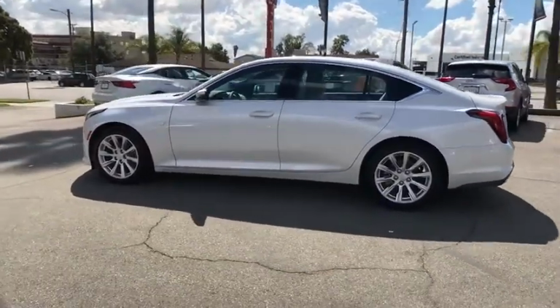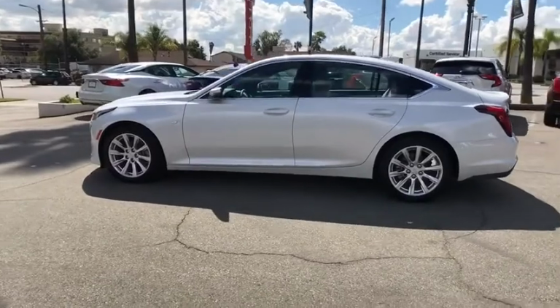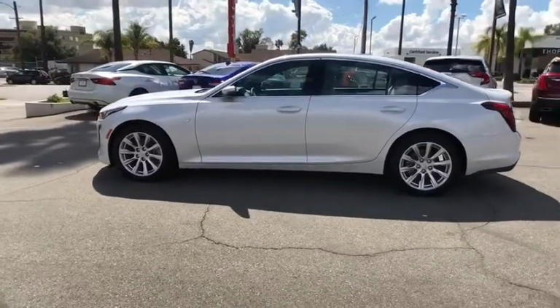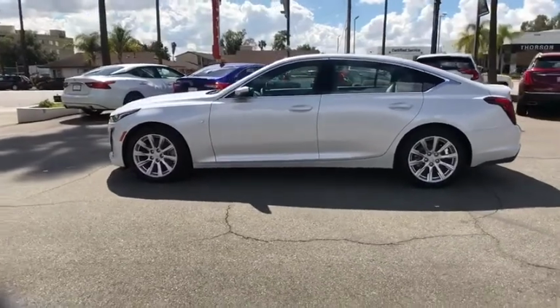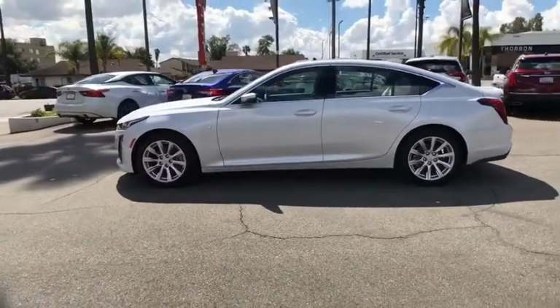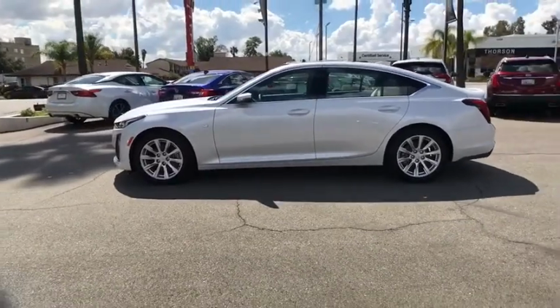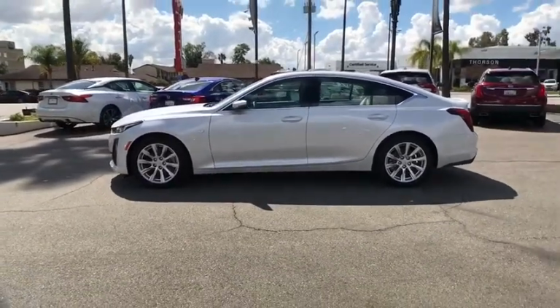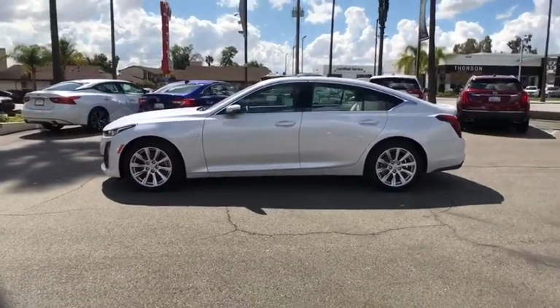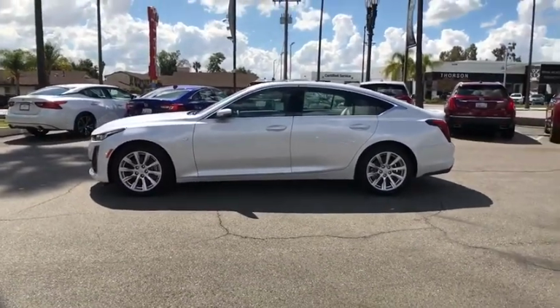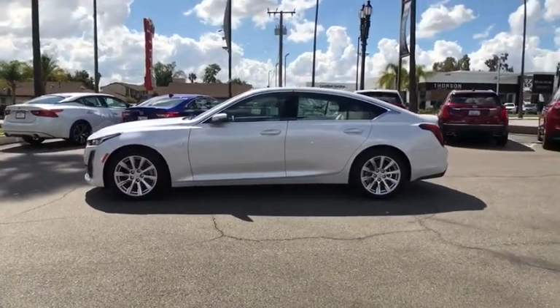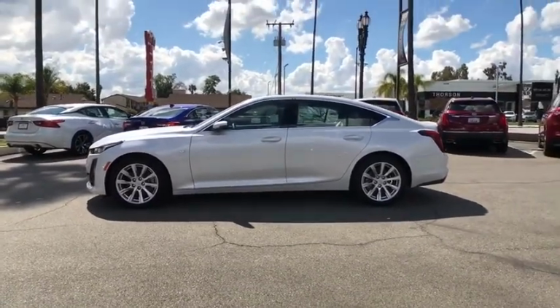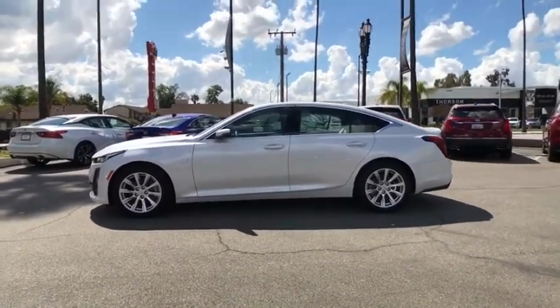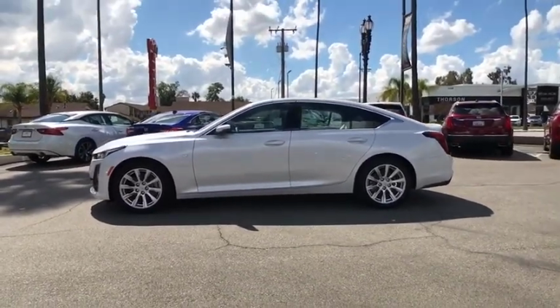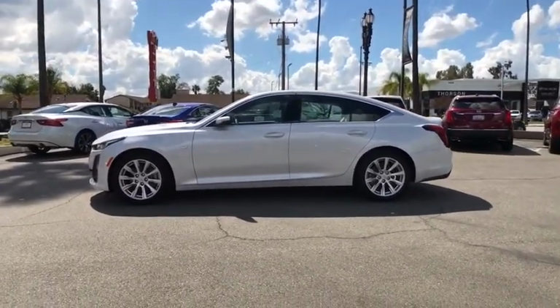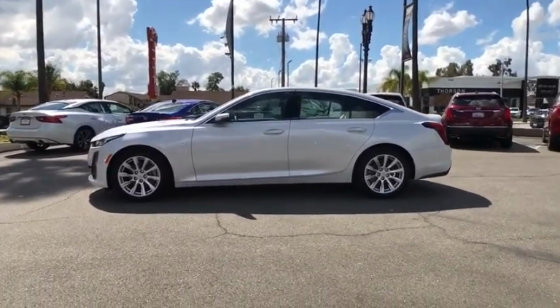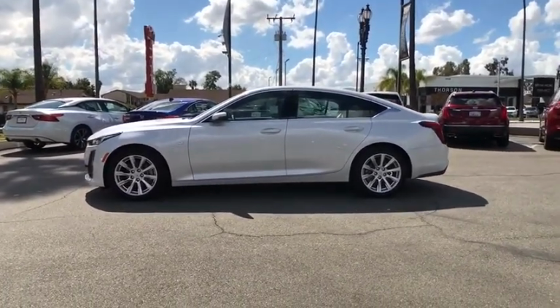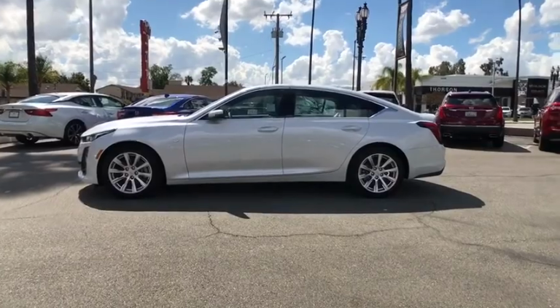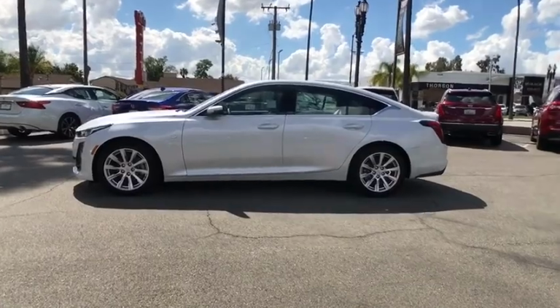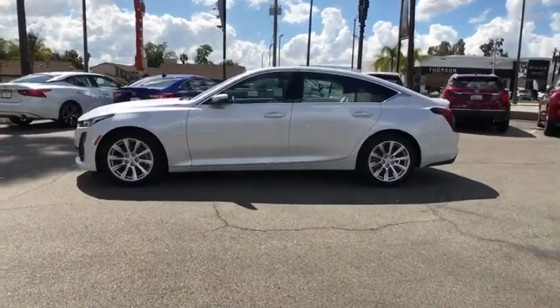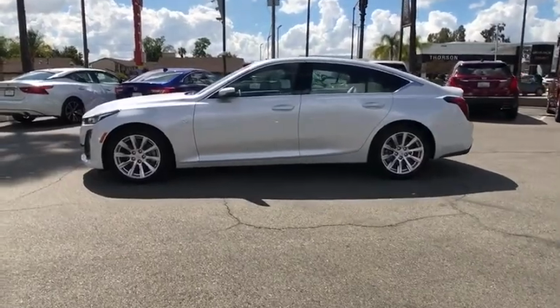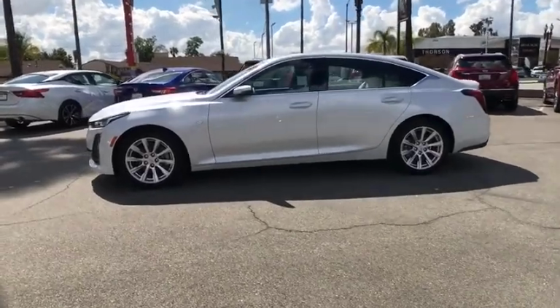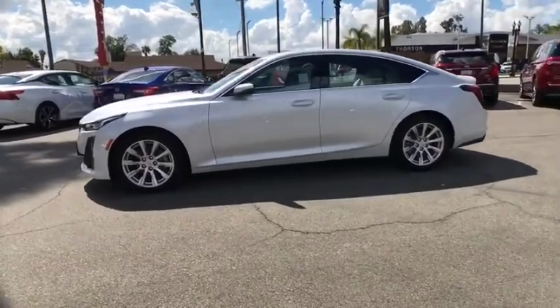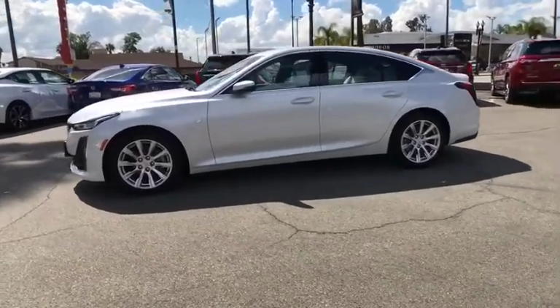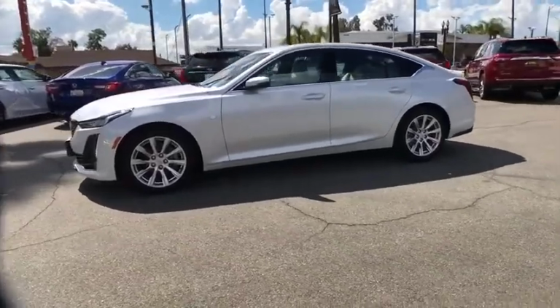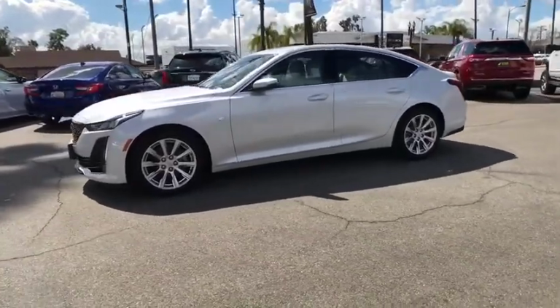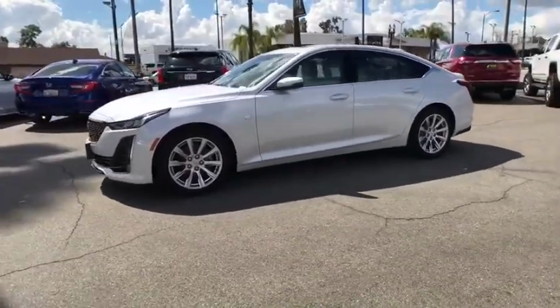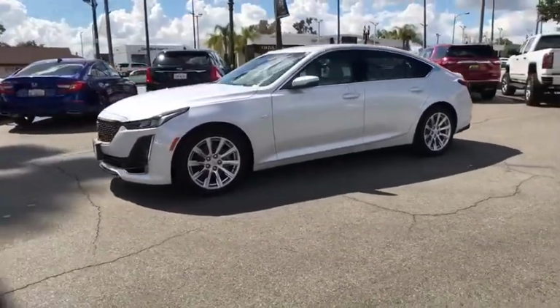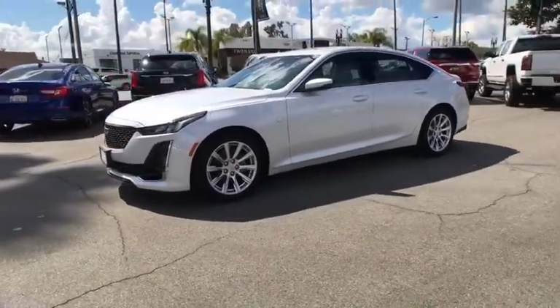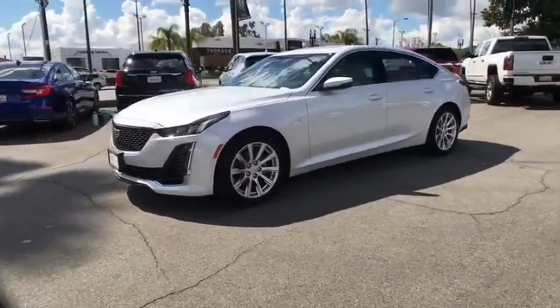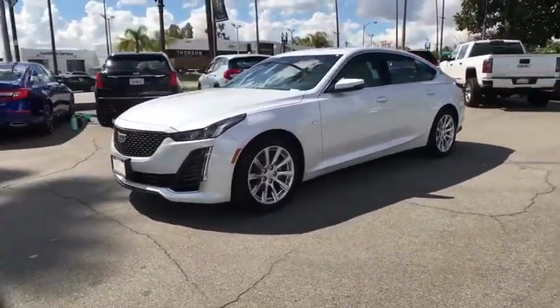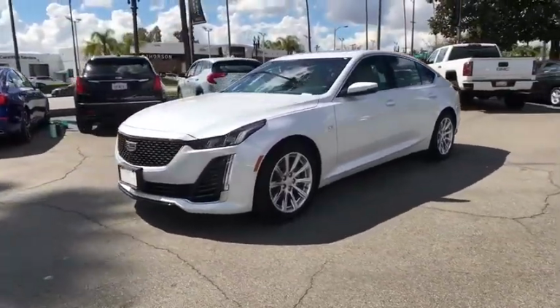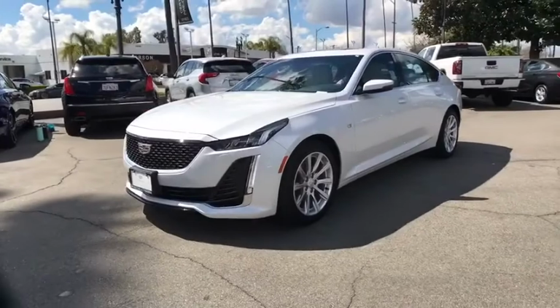Keyless start, floor mats, four-wheel disc brakes, climate control, universal garage door opener, AM-FM stereo radio, MP3 player, bucket seats, passenger airbag.